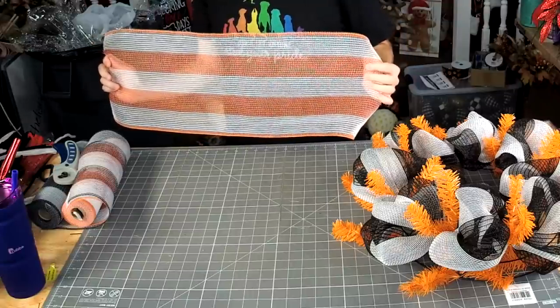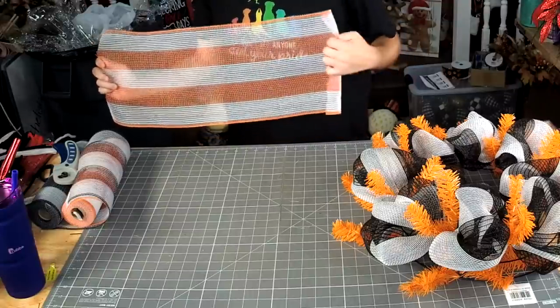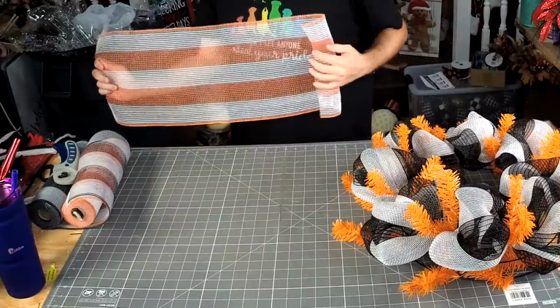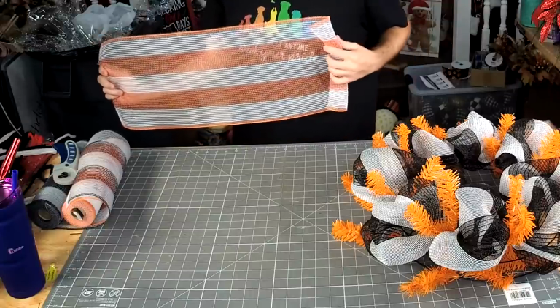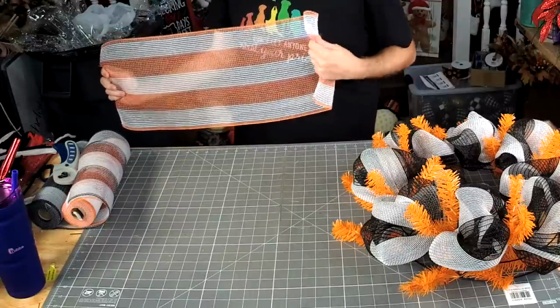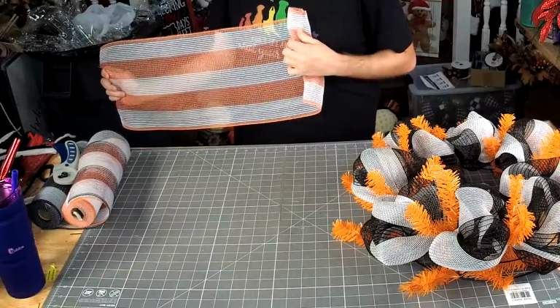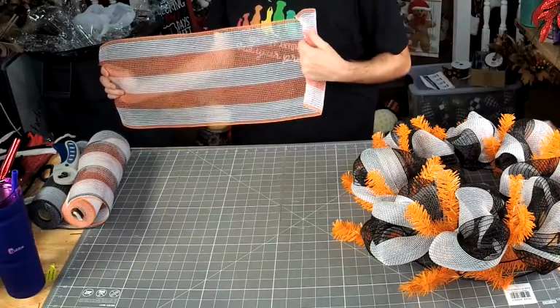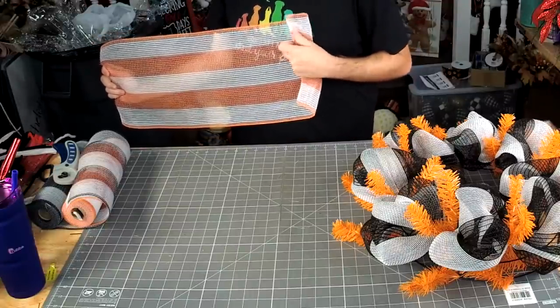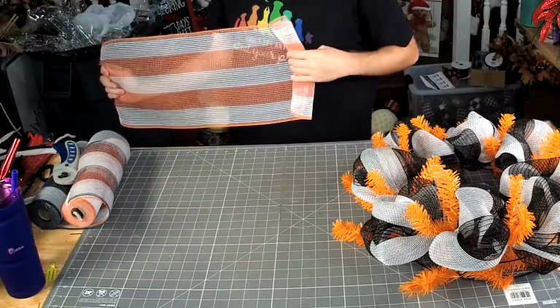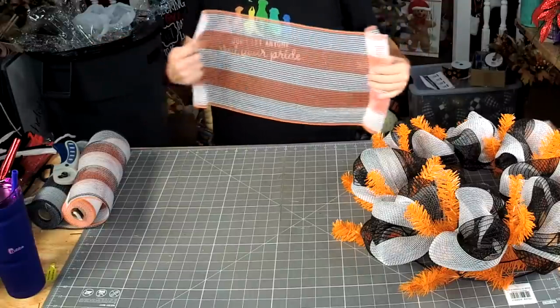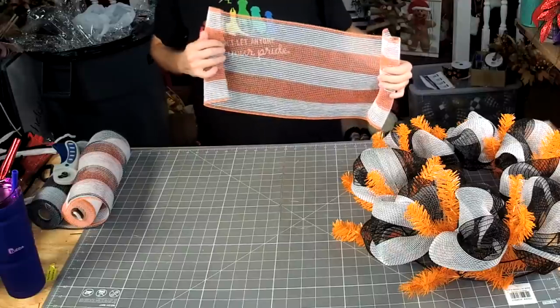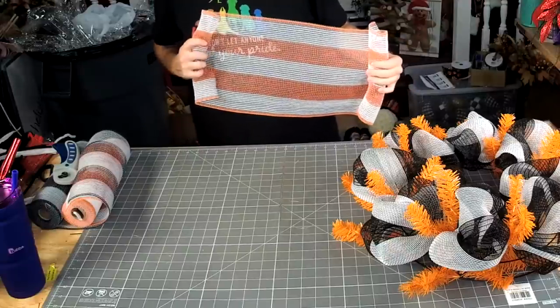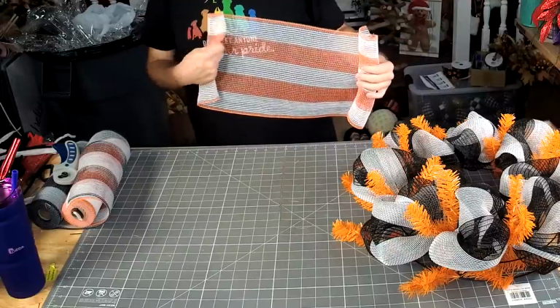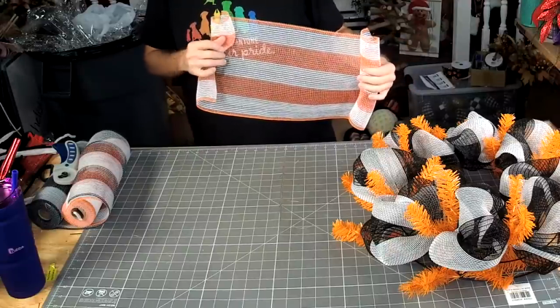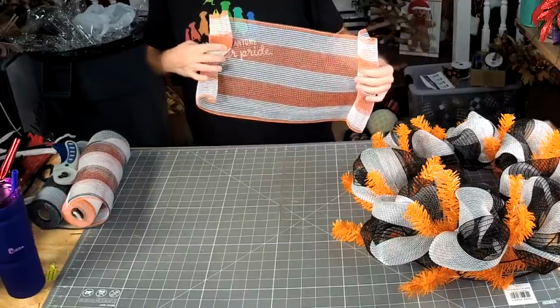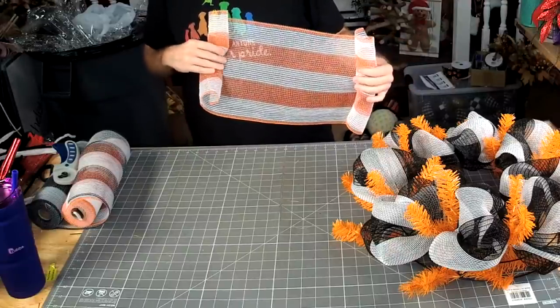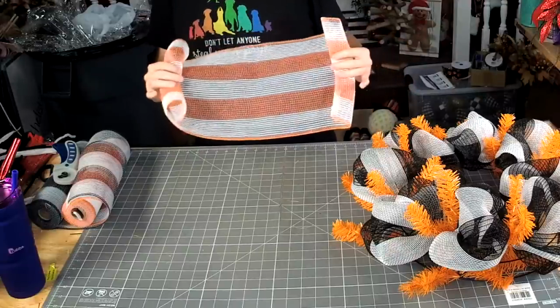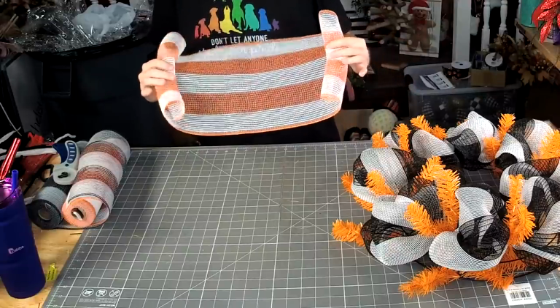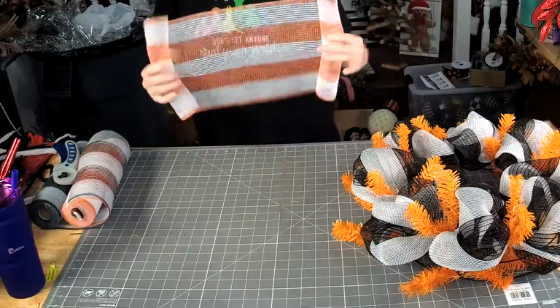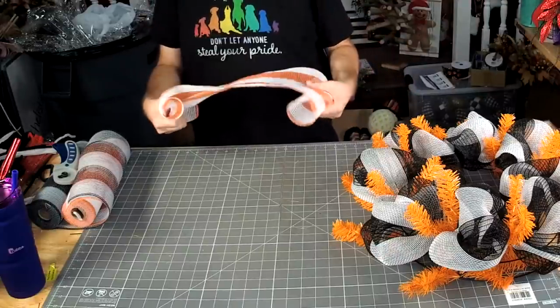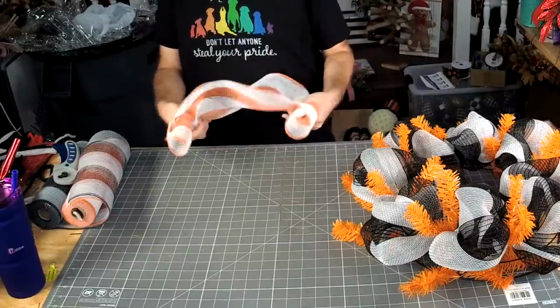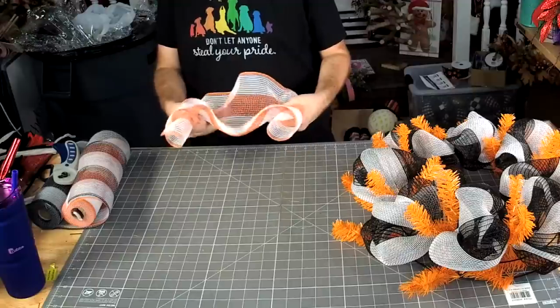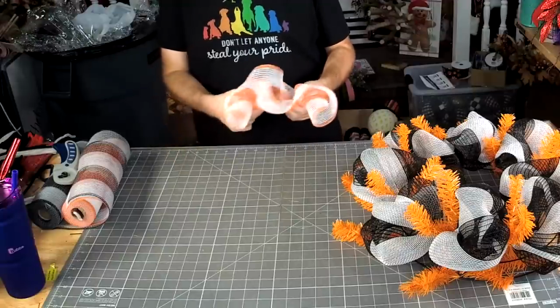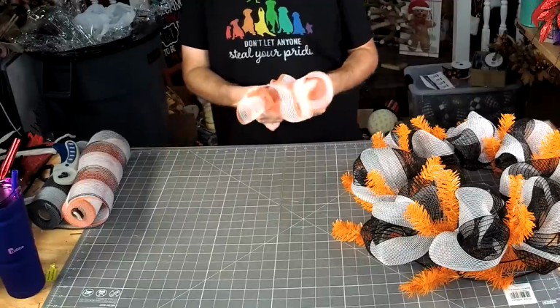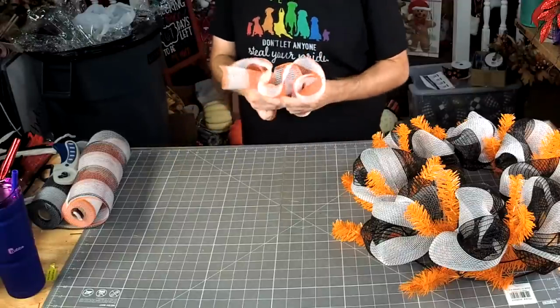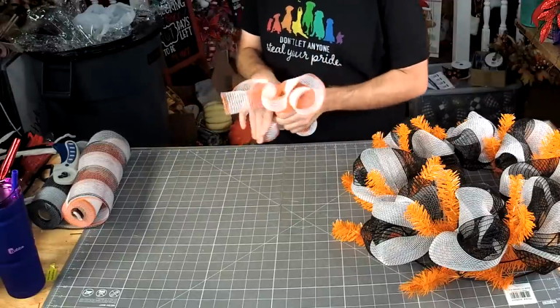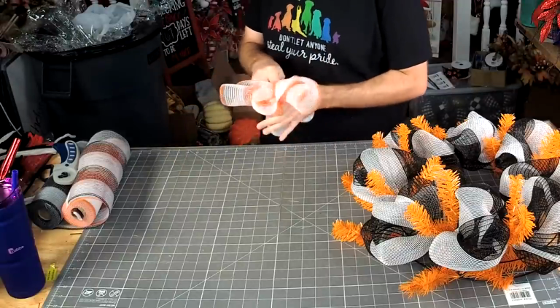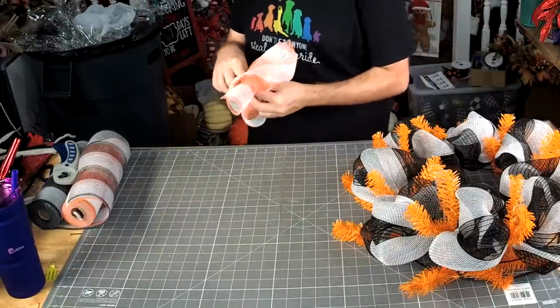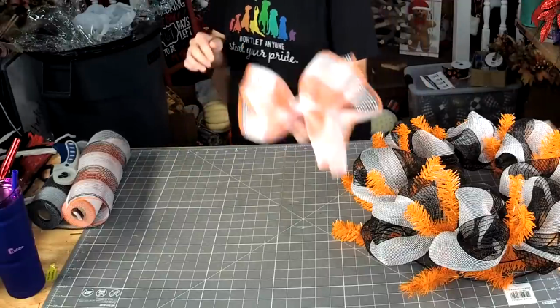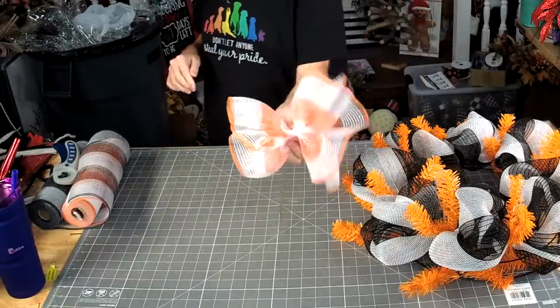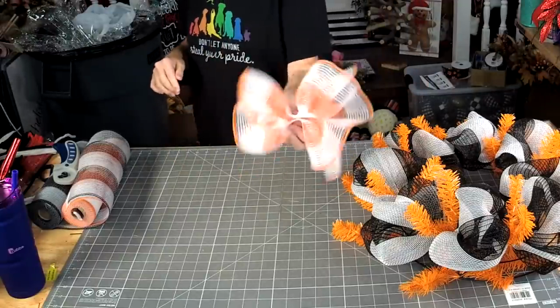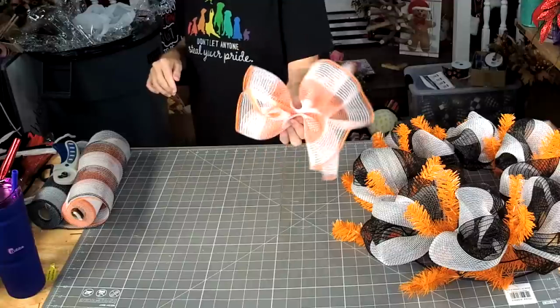We're going to take it, curl each end in just a little, and then we're just going to scrunch it down the middle. The ruffle doesn't have to be cute or perfect or anything else.